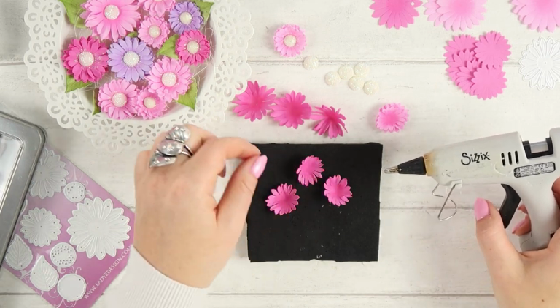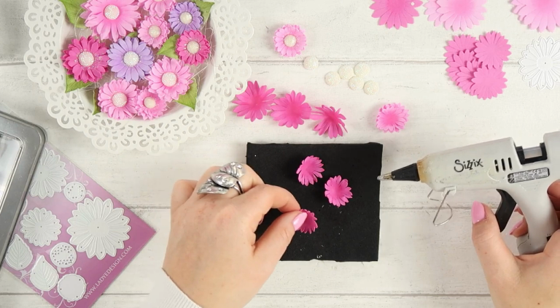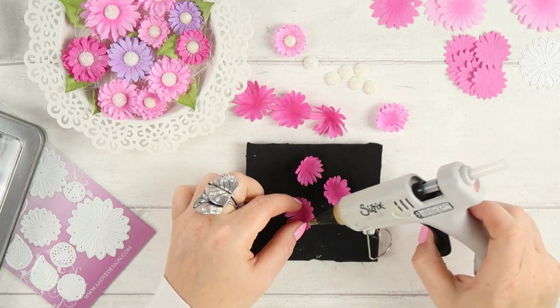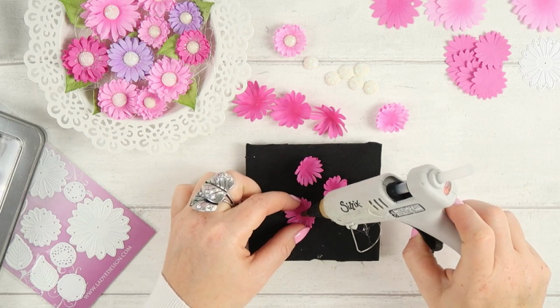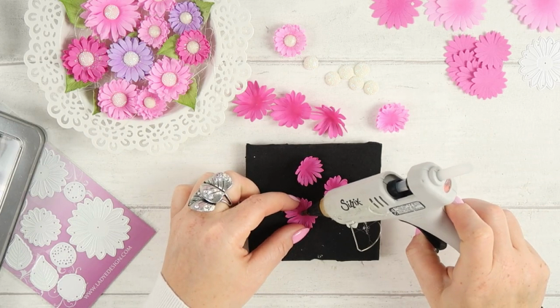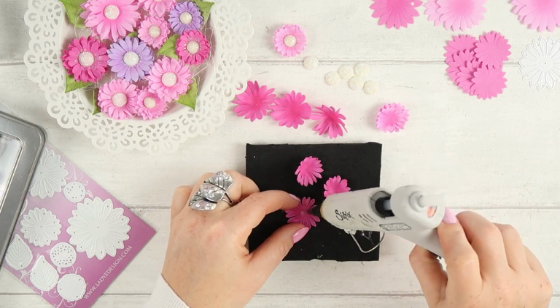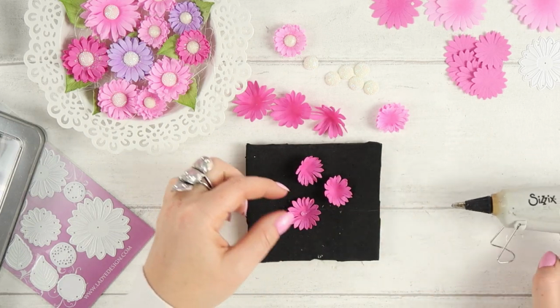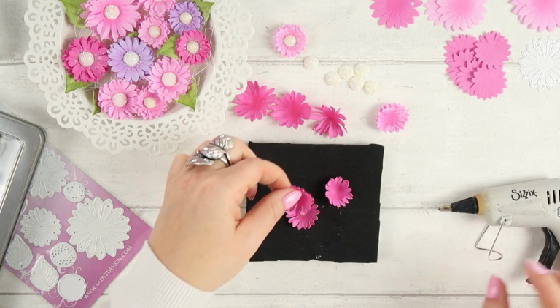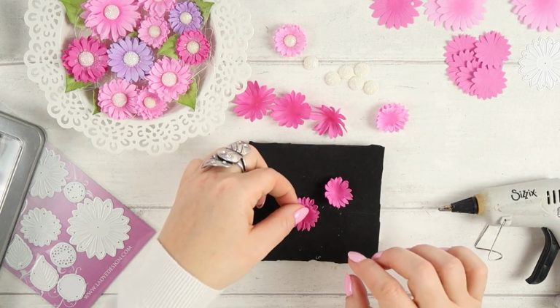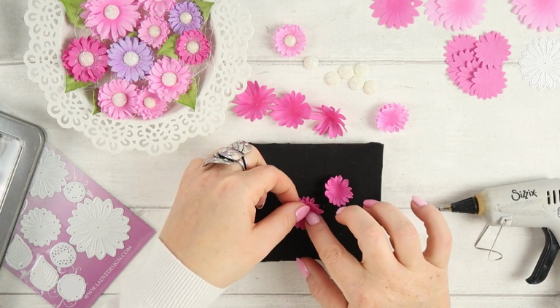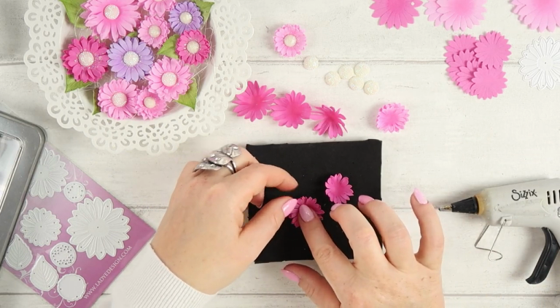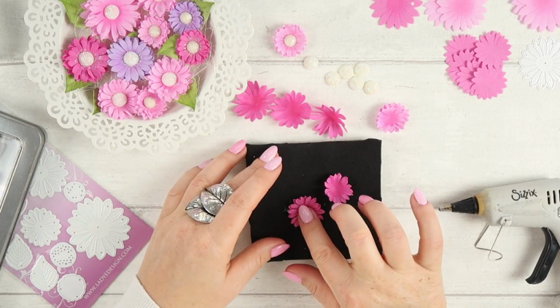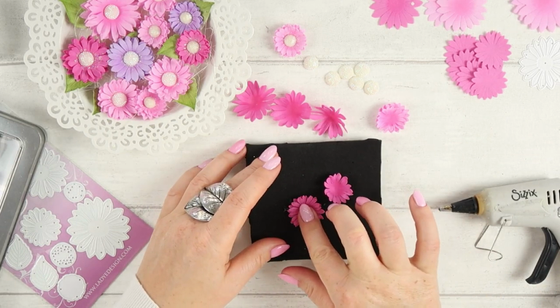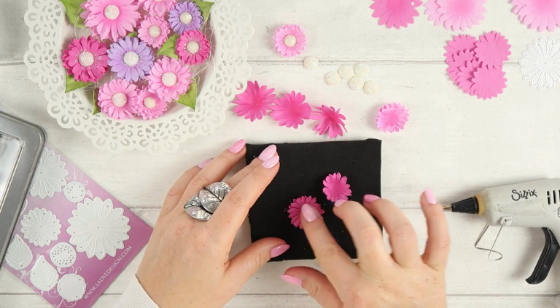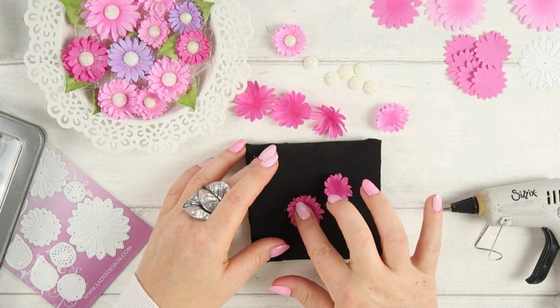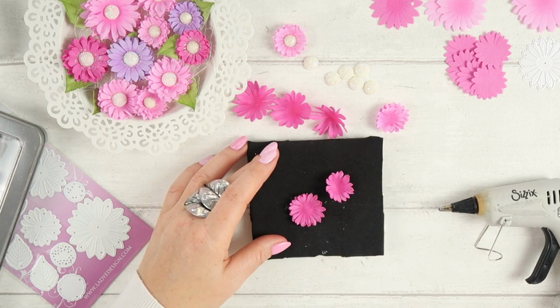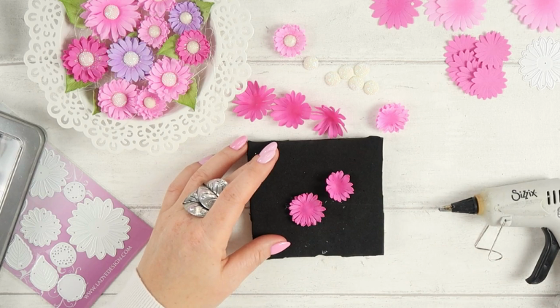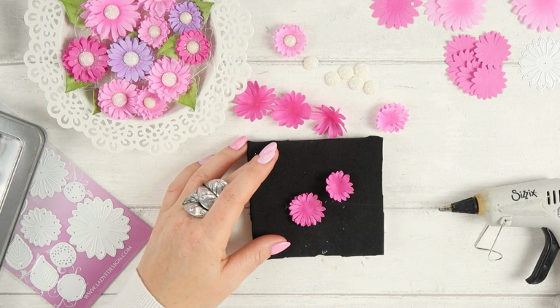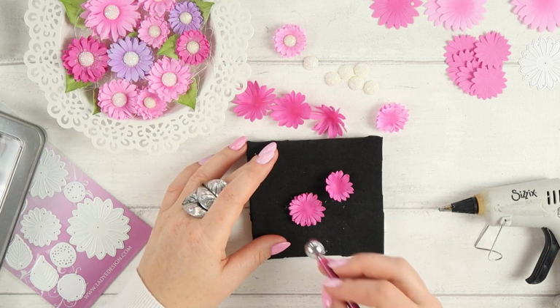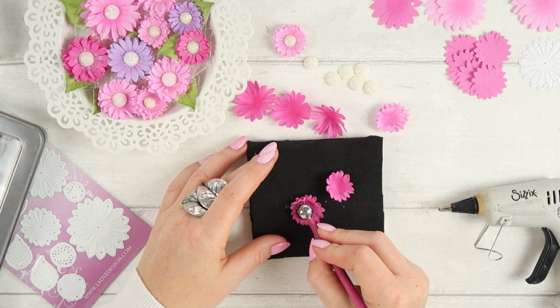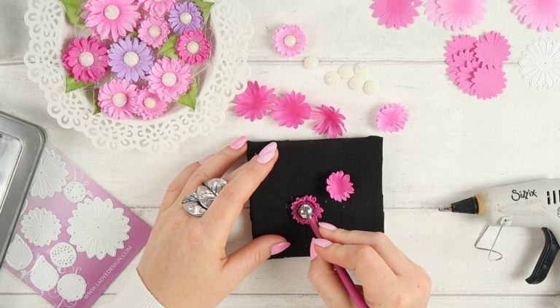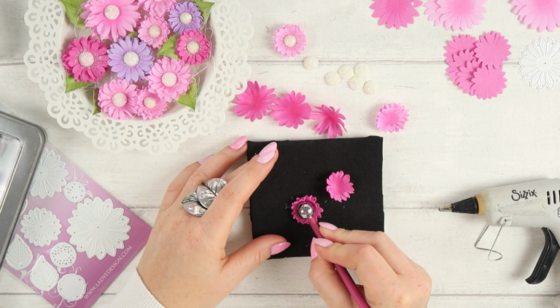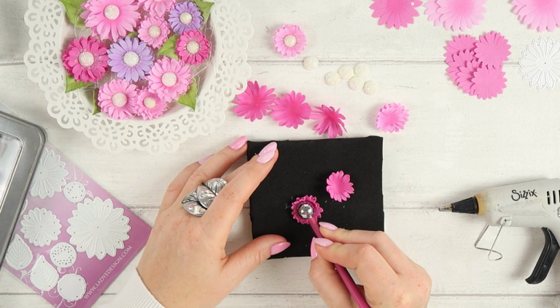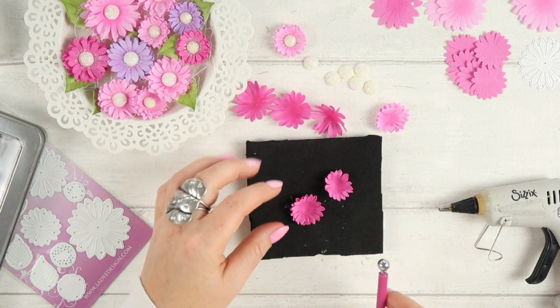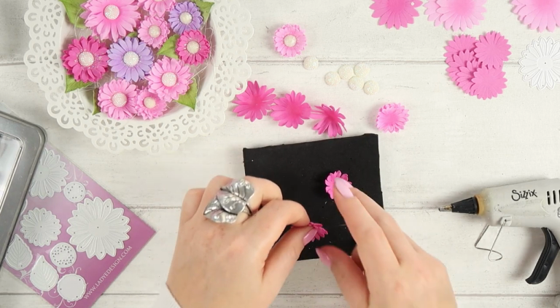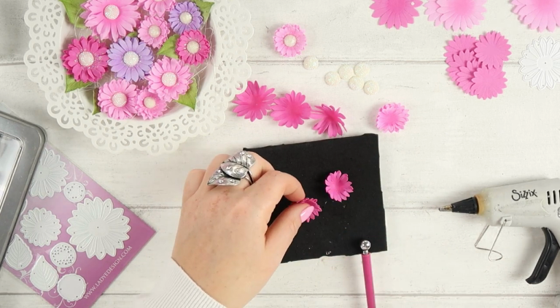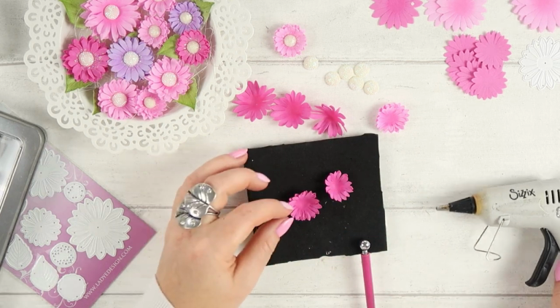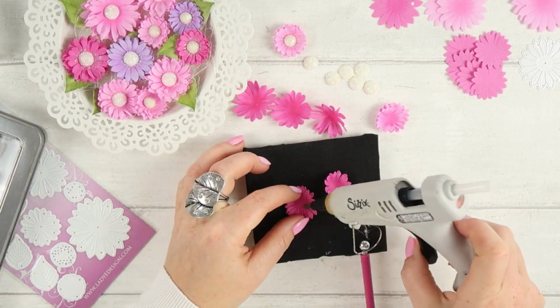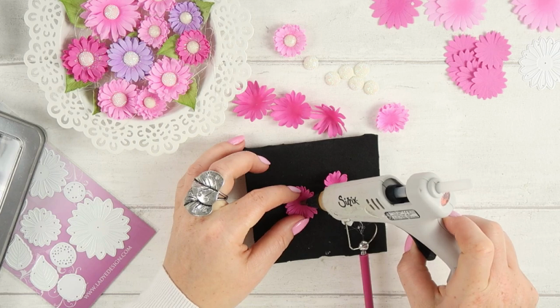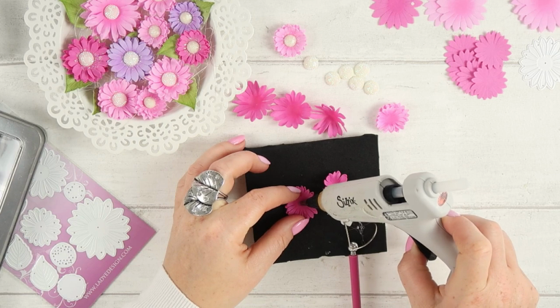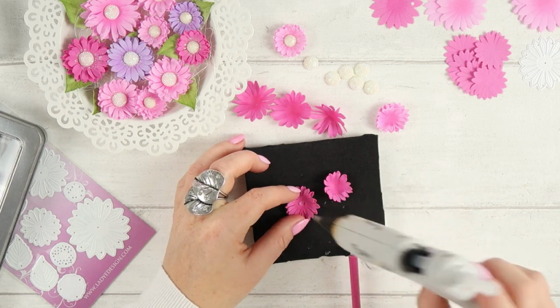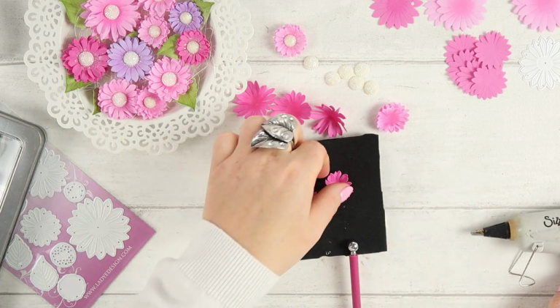After shaping, to stick all three layers together I'm adding a very small dot of glue in the center of each layer and applying the next layer on top.